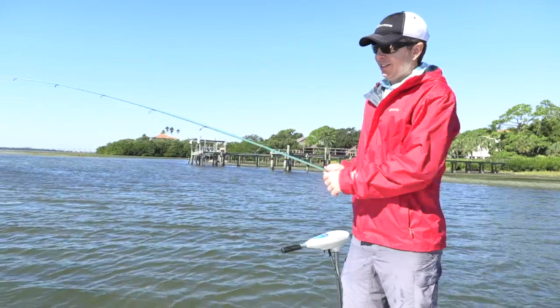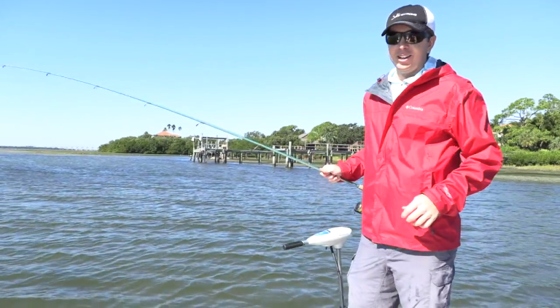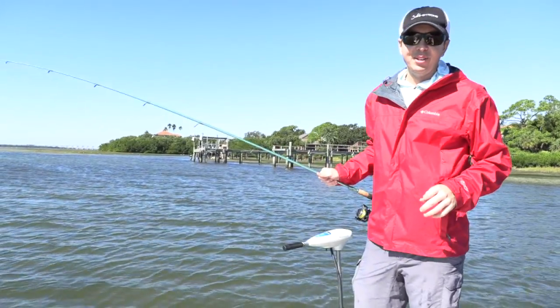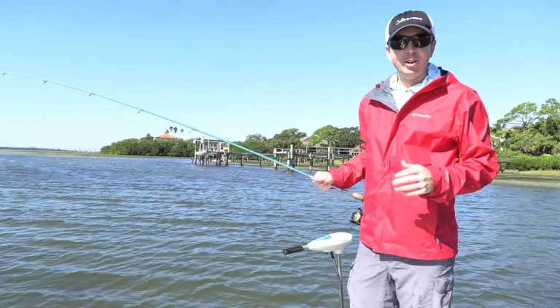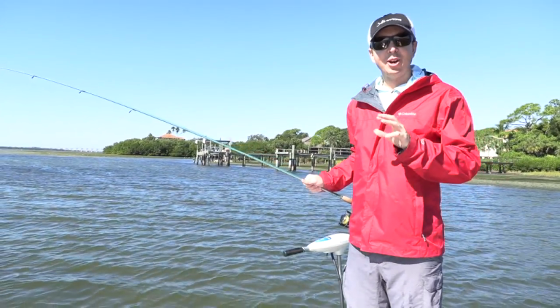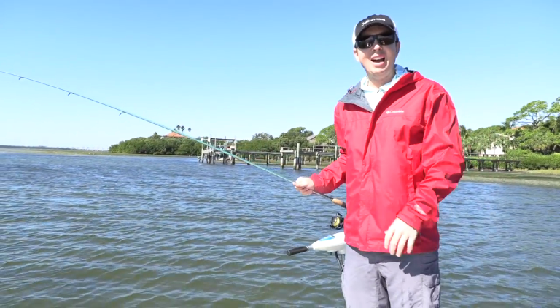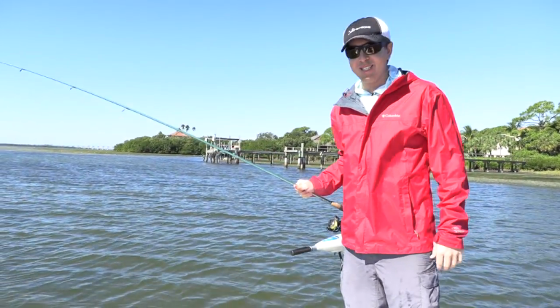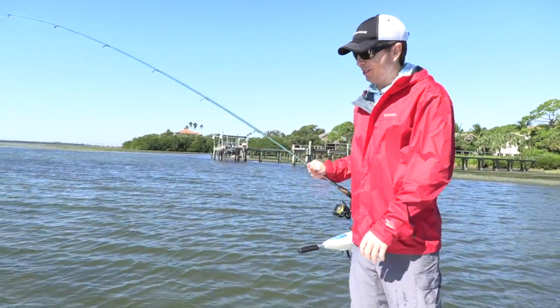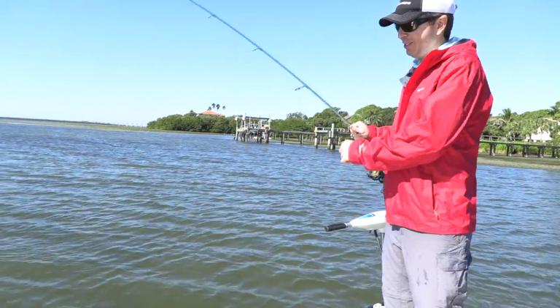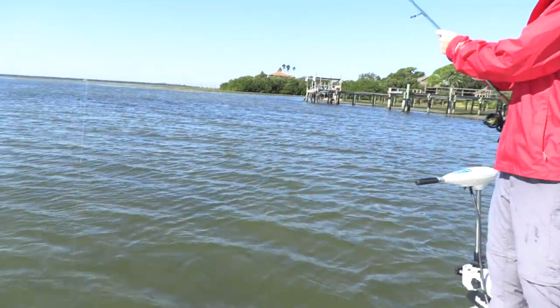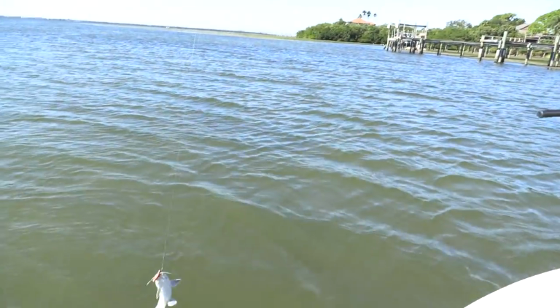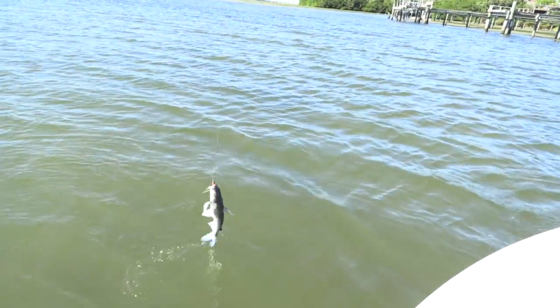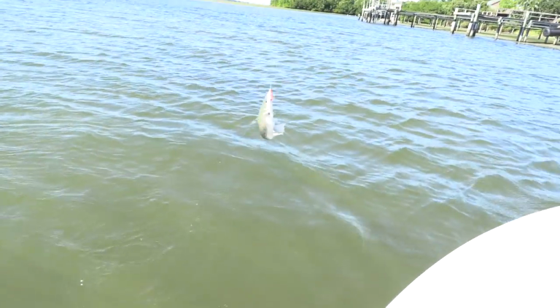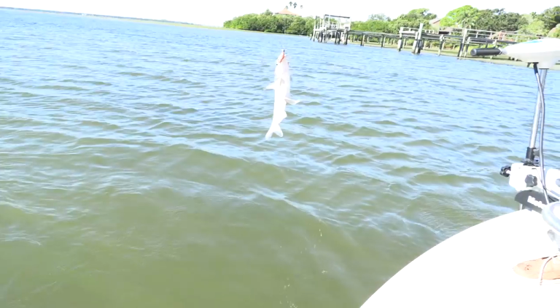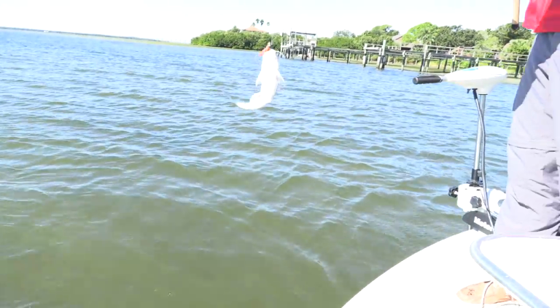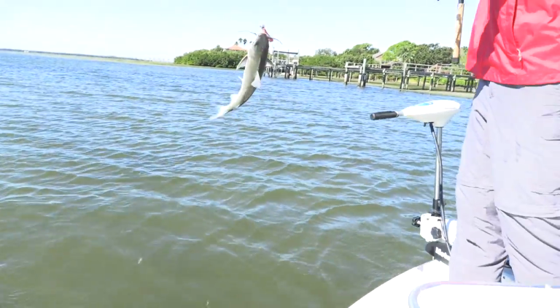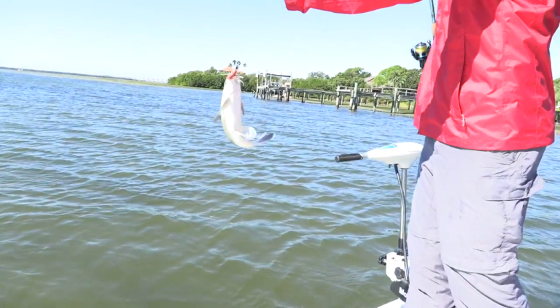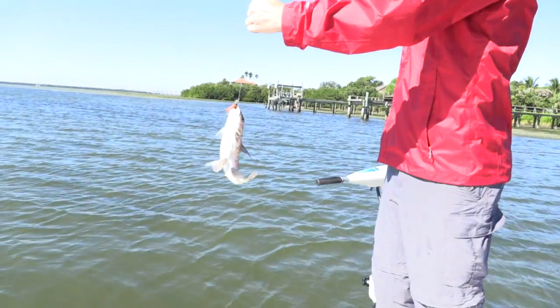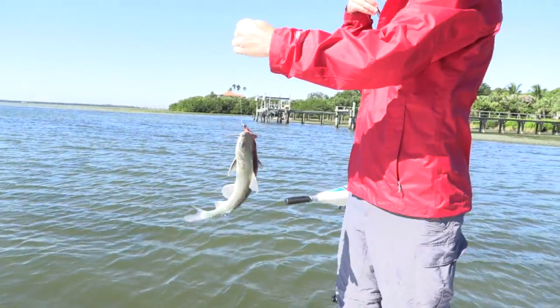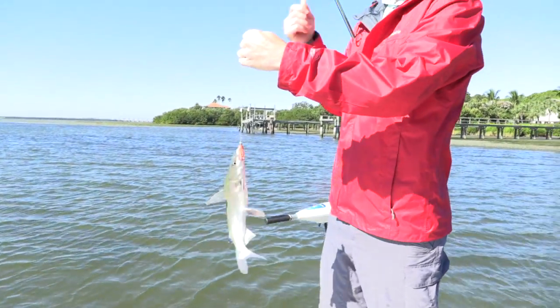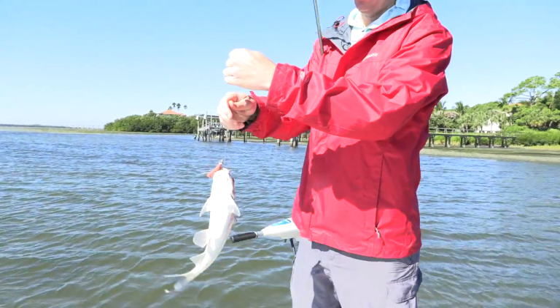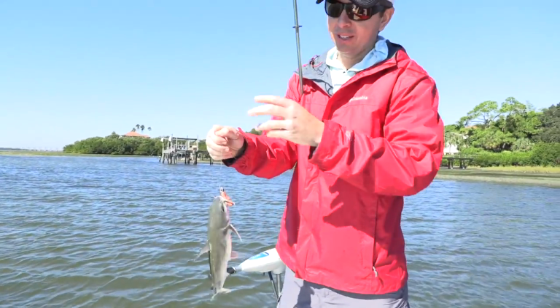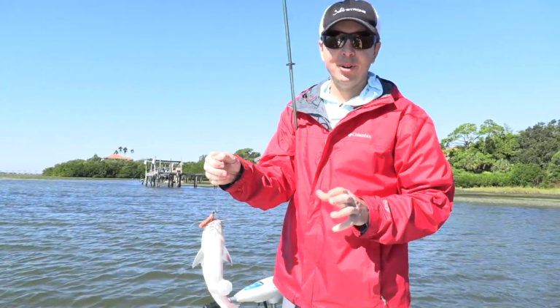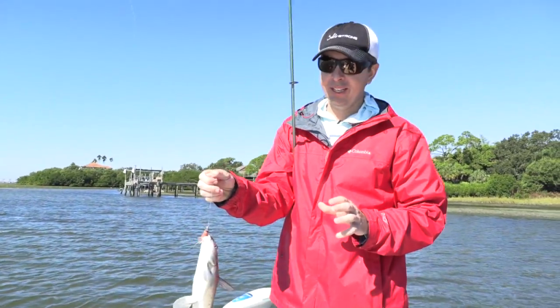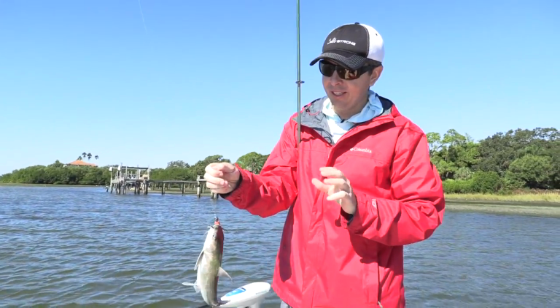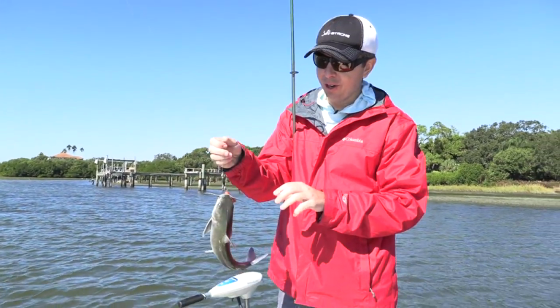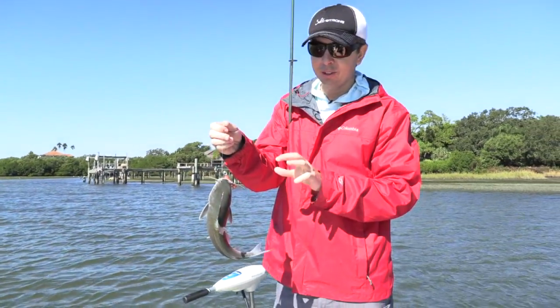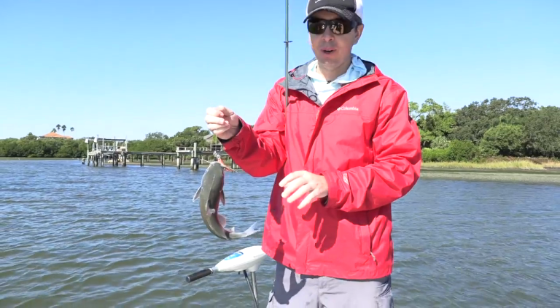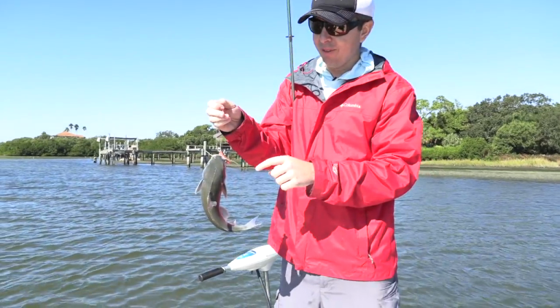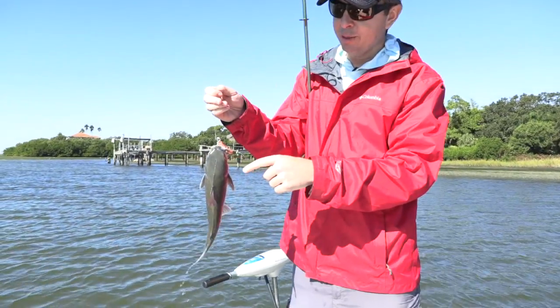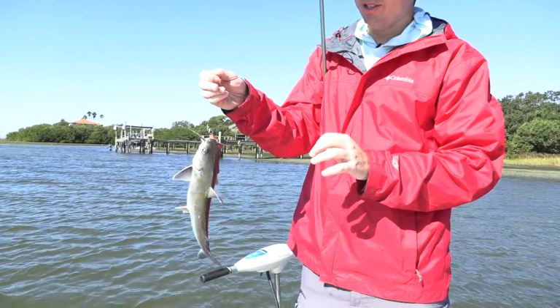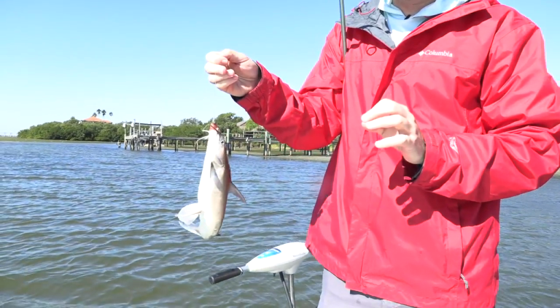In this video we're going to talk about catfish. This is a fish that we don't talk about very often — just caught one on a little jig. As far as how to unhook these, these are saltwater catfish and these spines are very sharp.